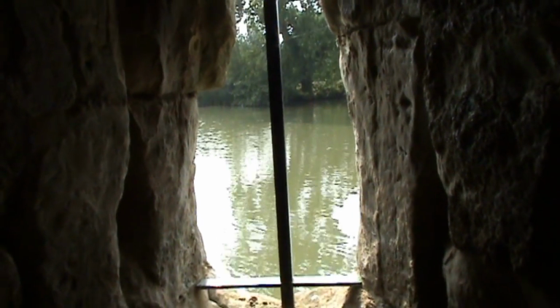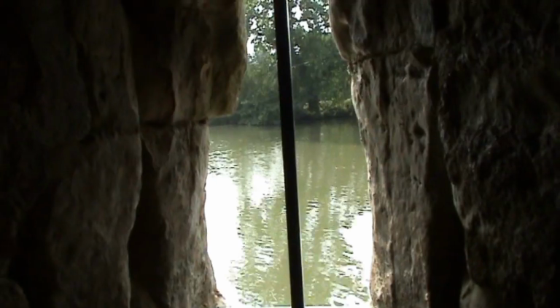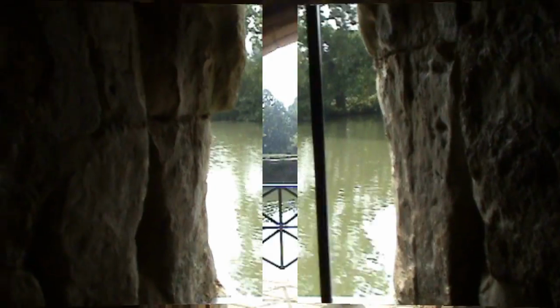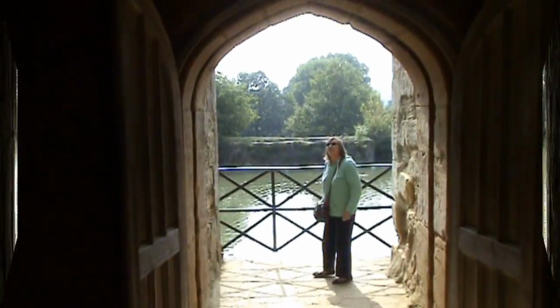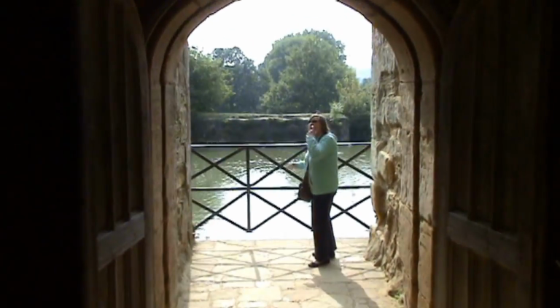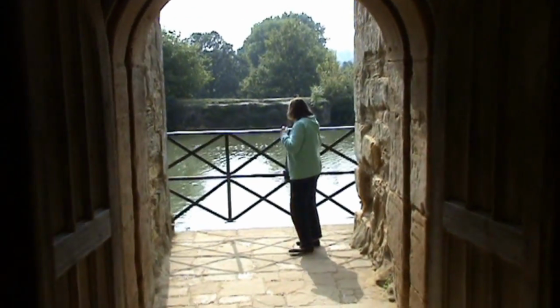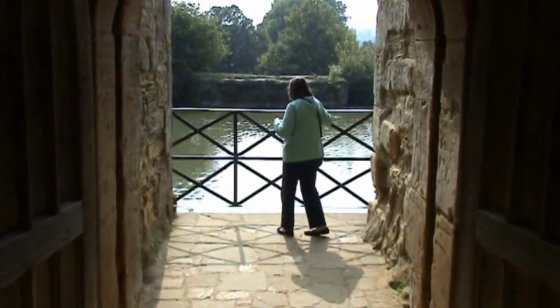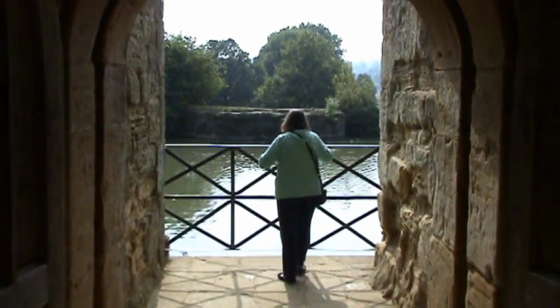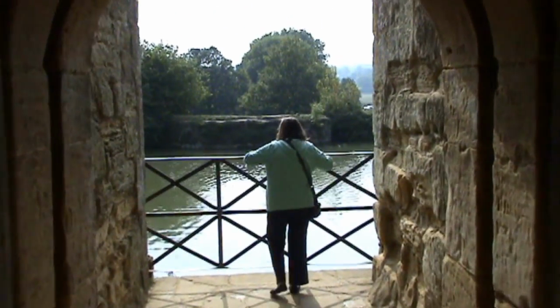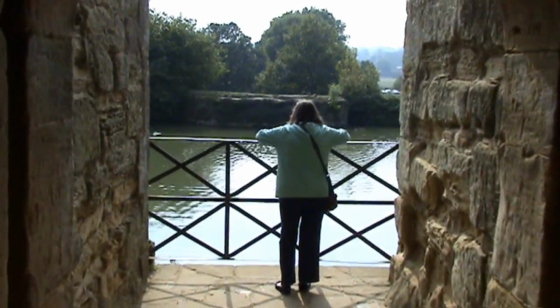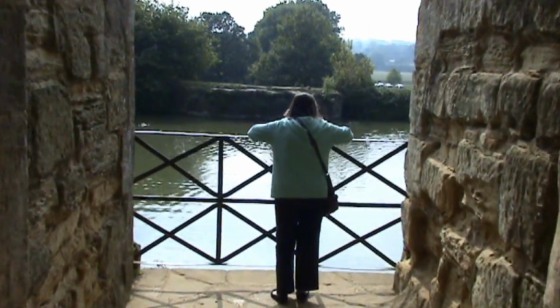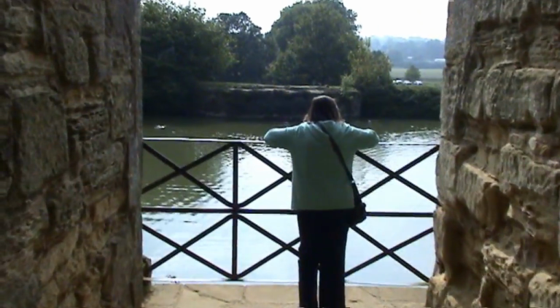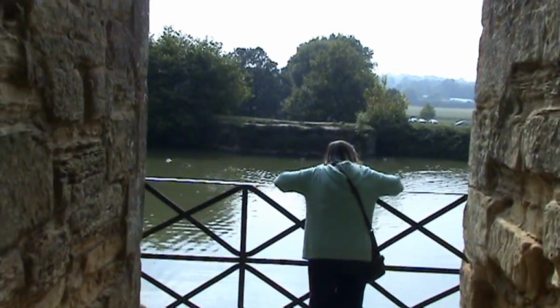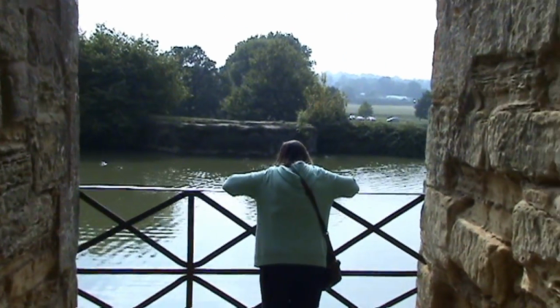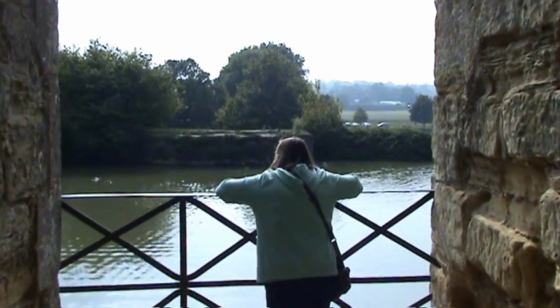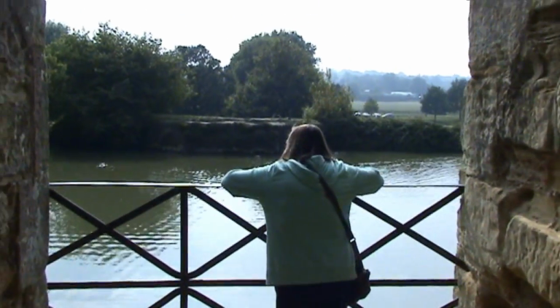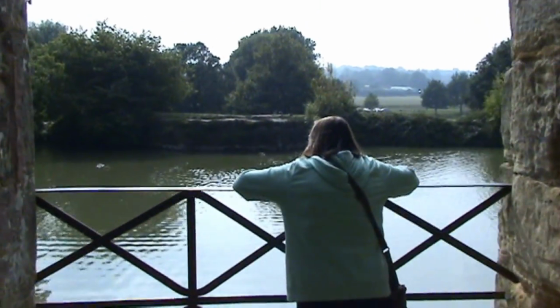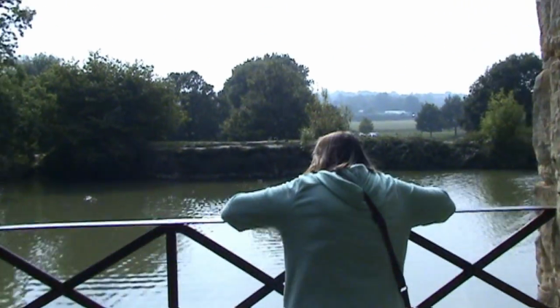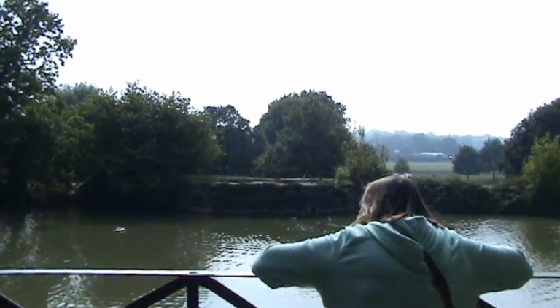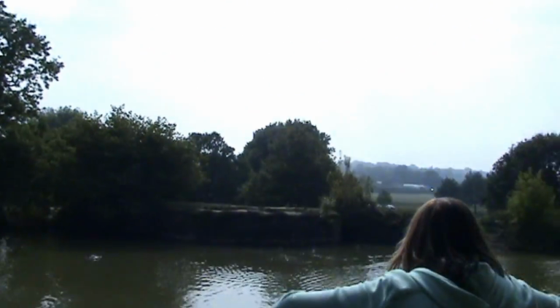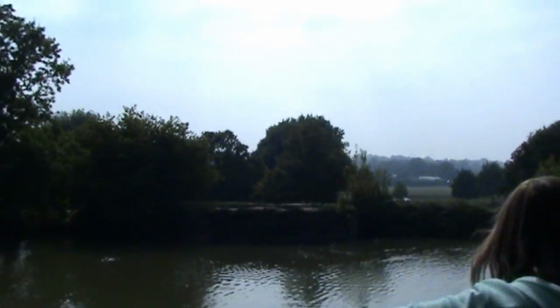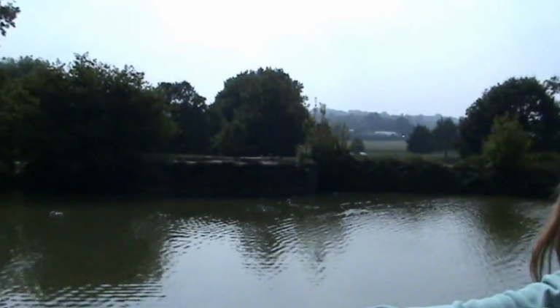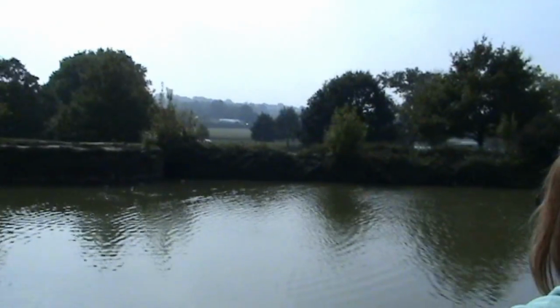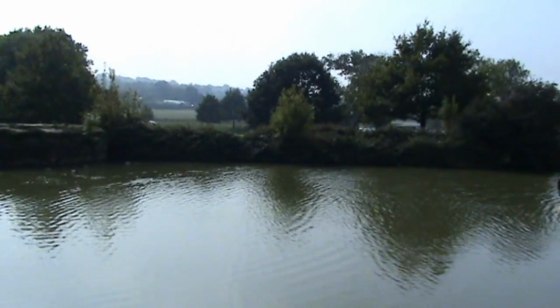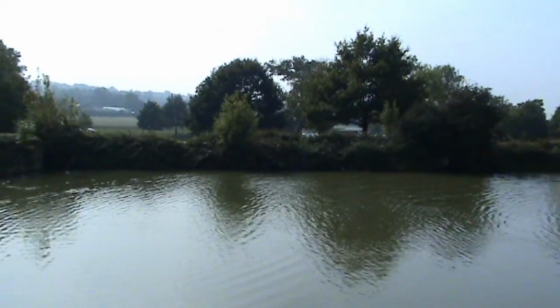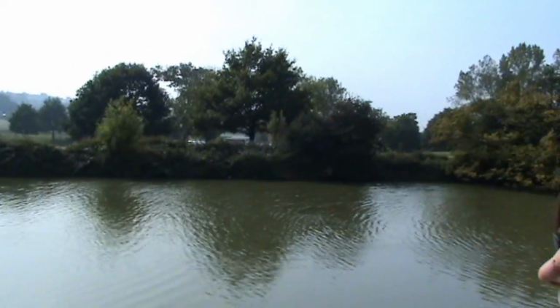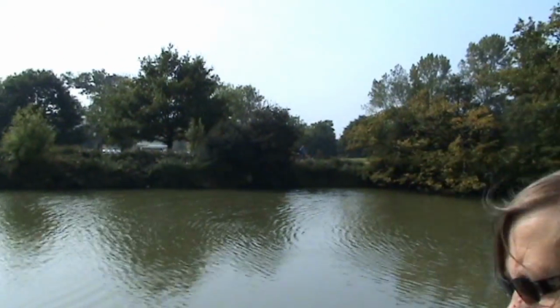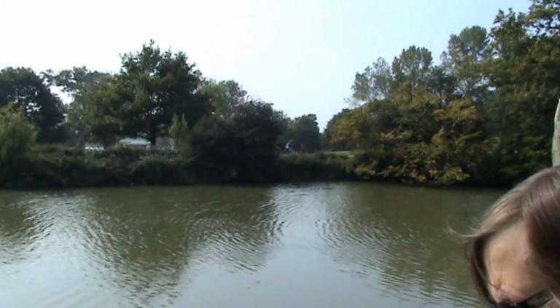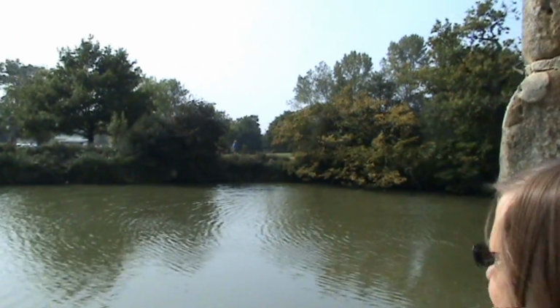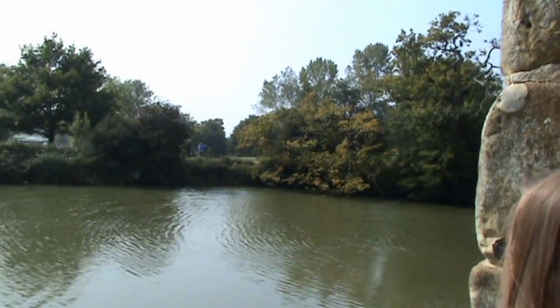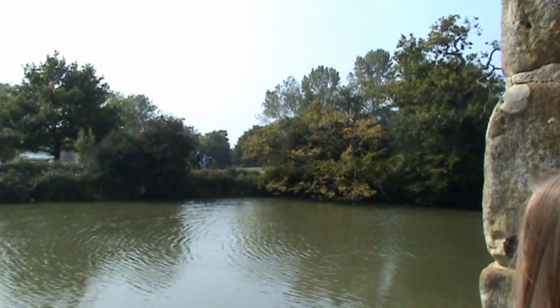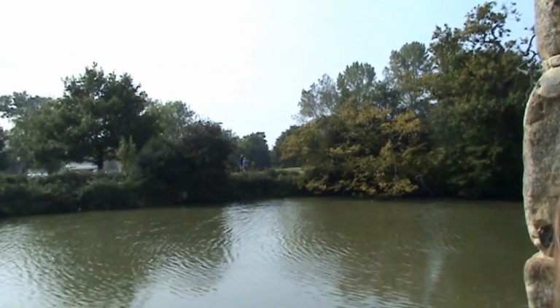Anyway, moving on. This is a better view of outside than from inside the dungeon.